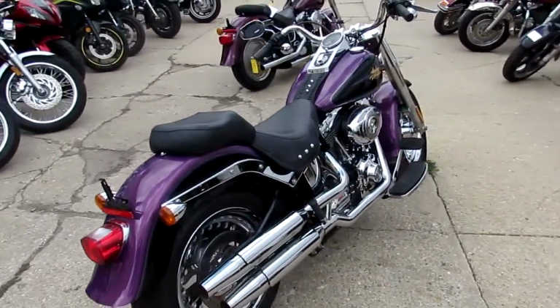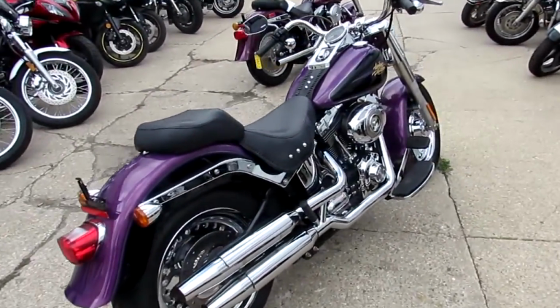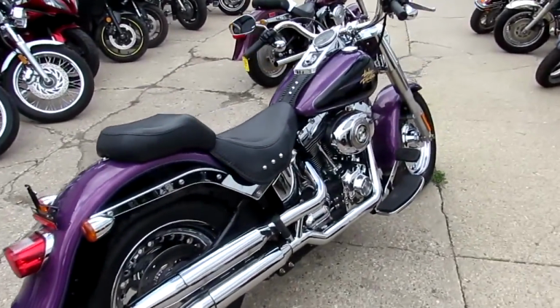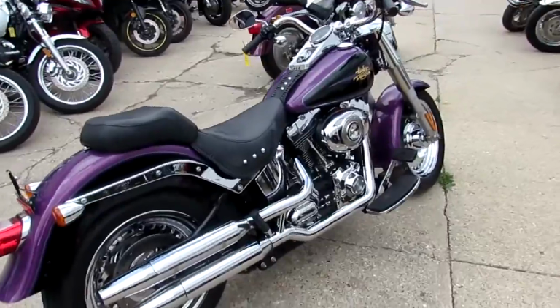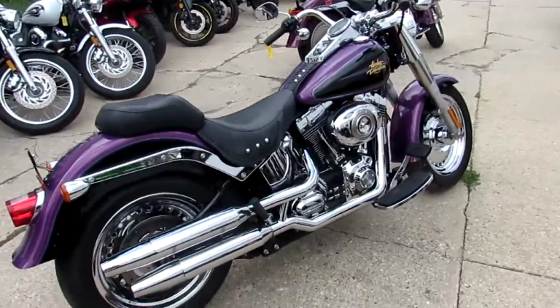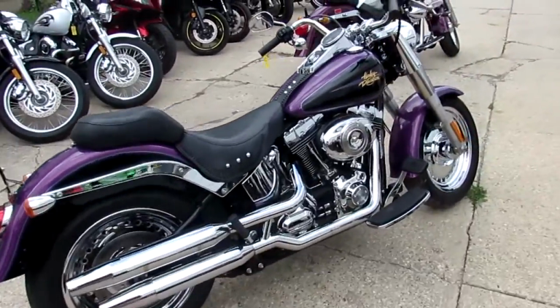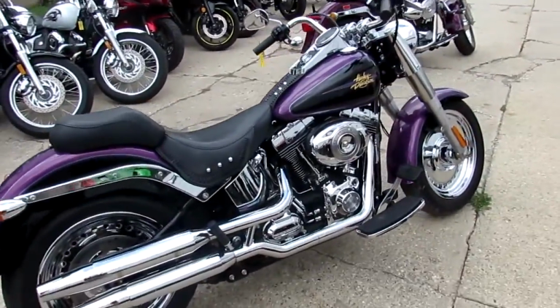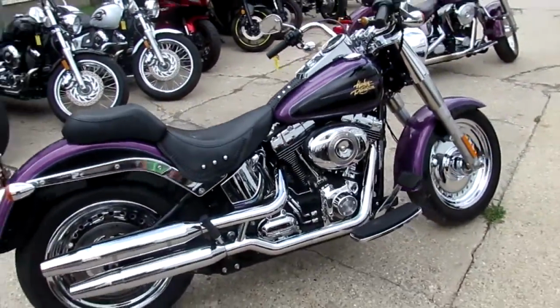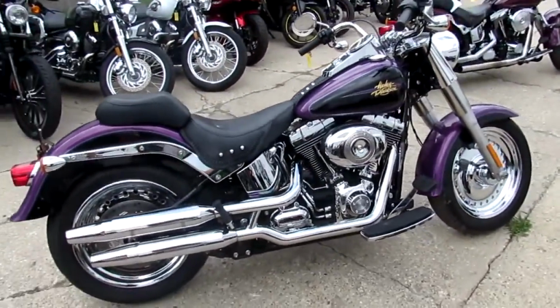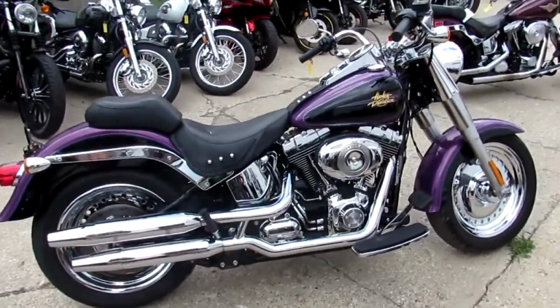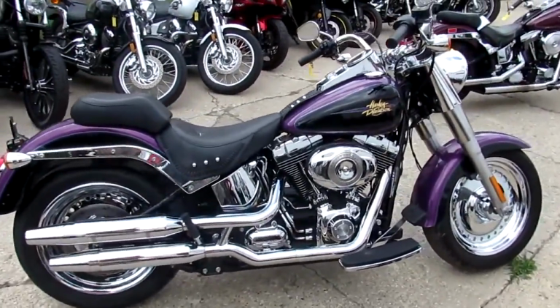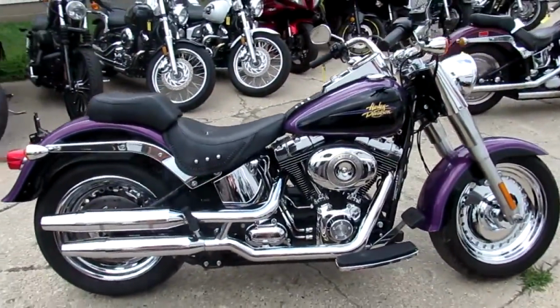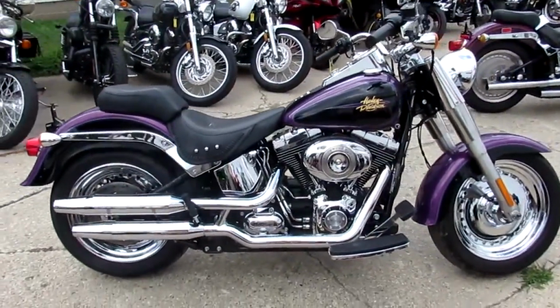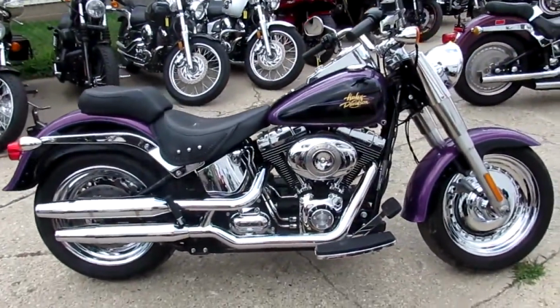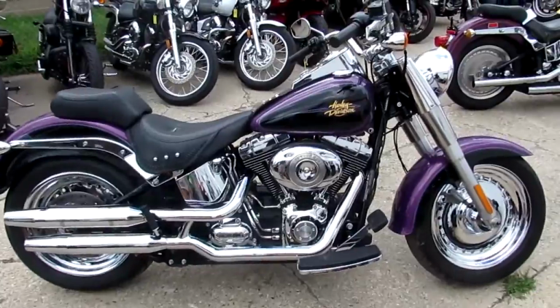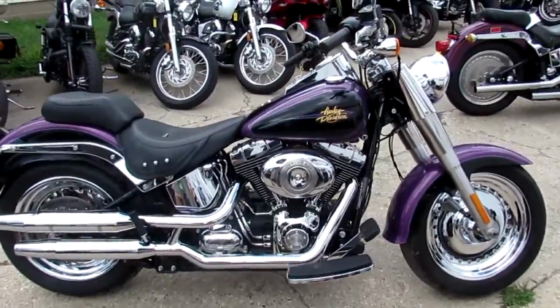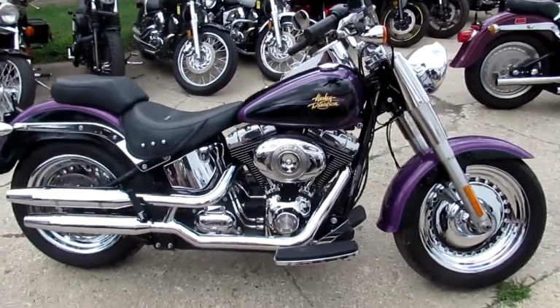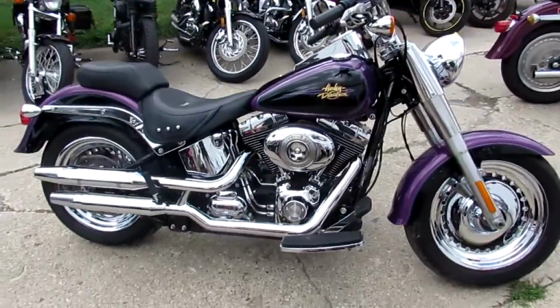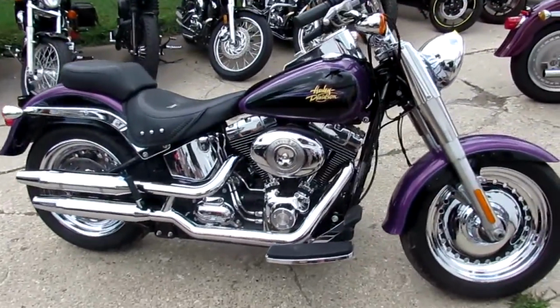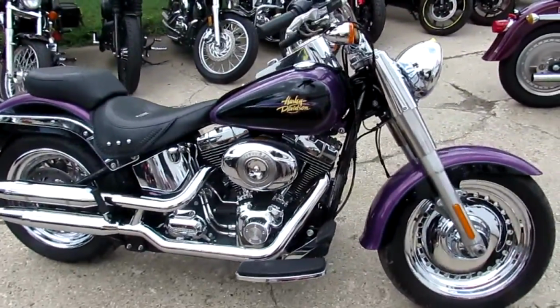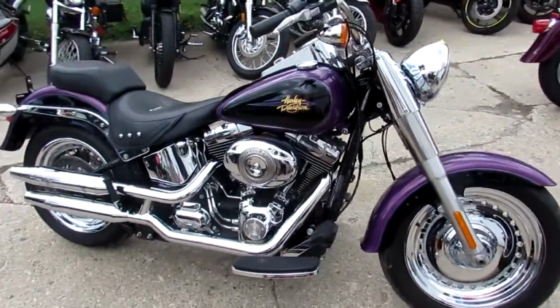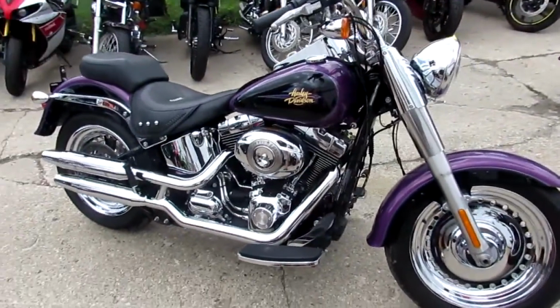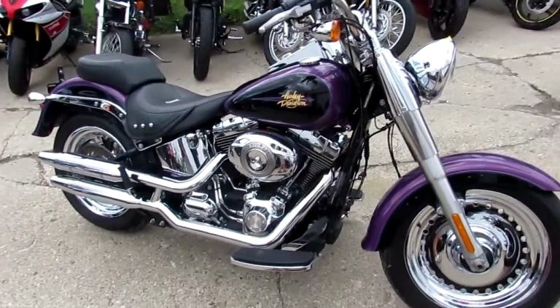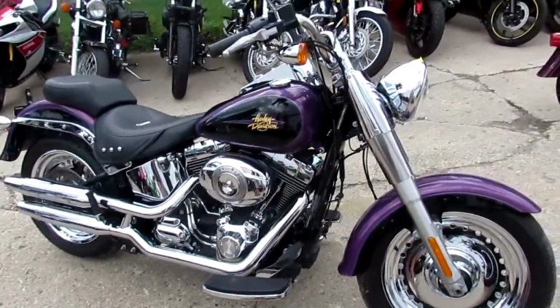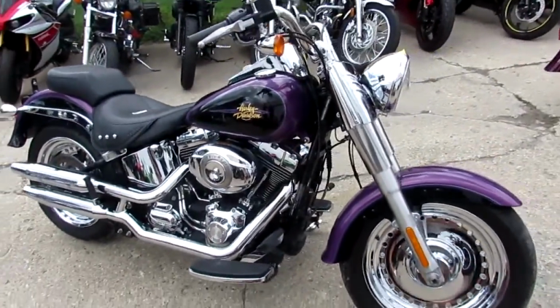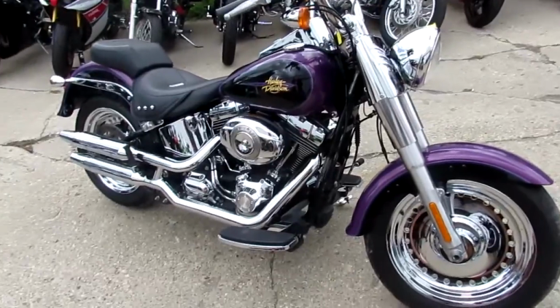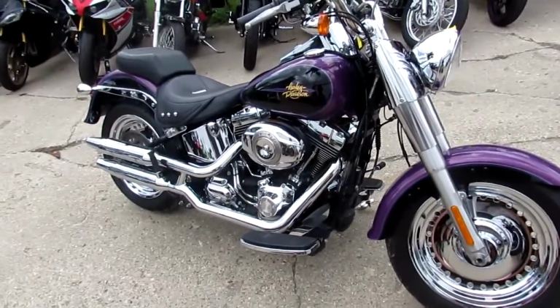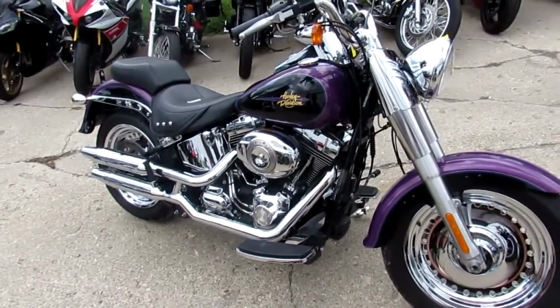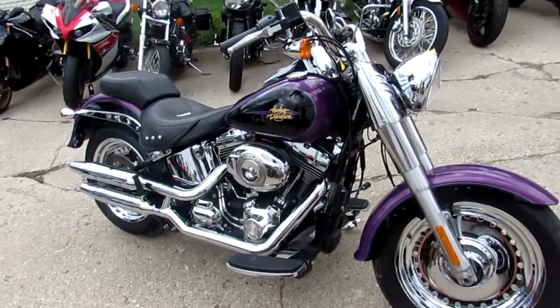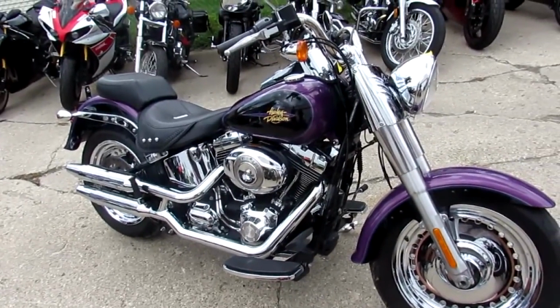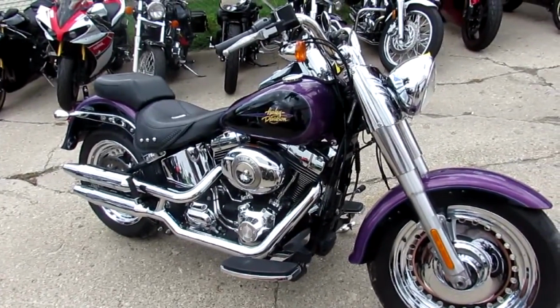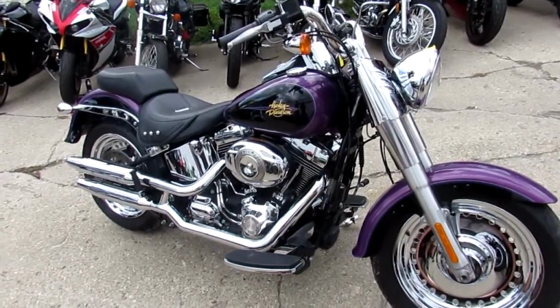You guys can own this 2011 Fatboy with only 10,011 miles for $10,500. Visit our website — it's approvalpowersports.com. Over 250 used Harleys, over 400 used bikes. Guaranteed financing.